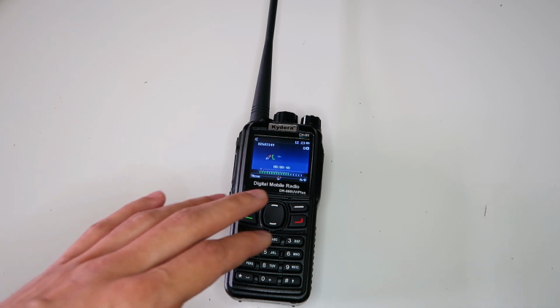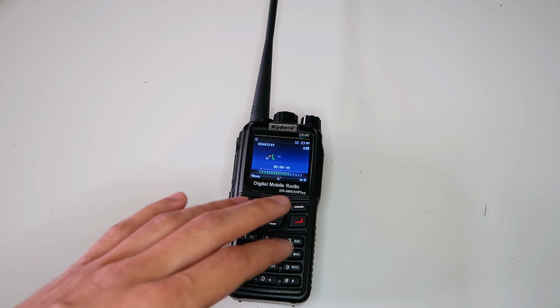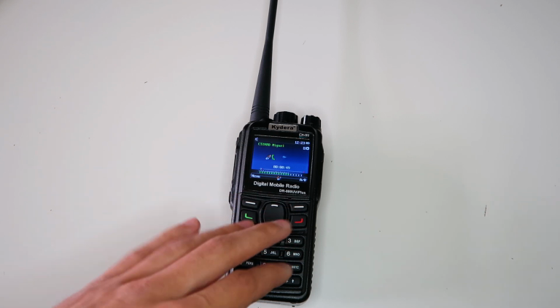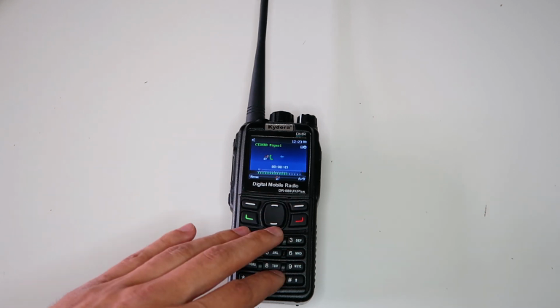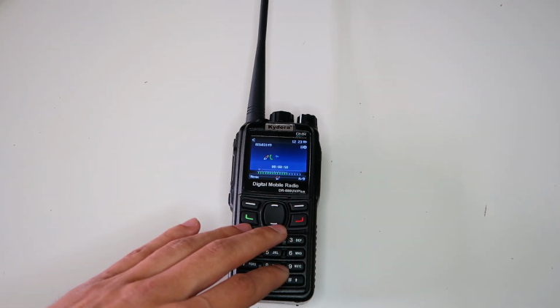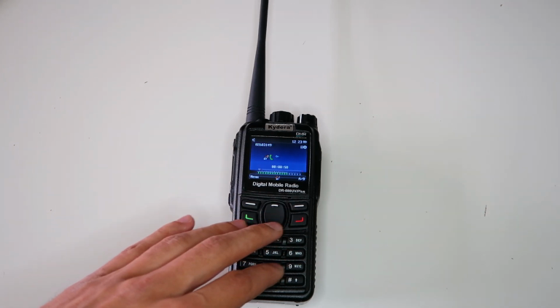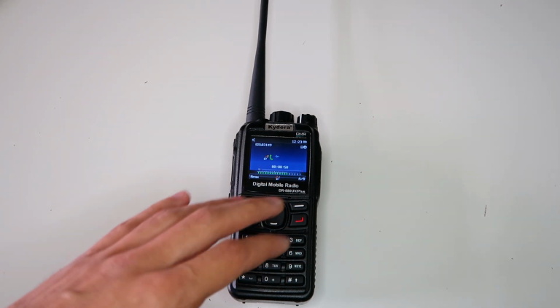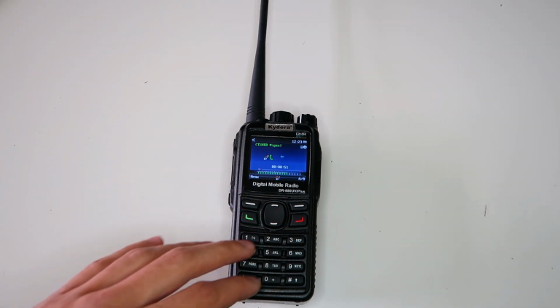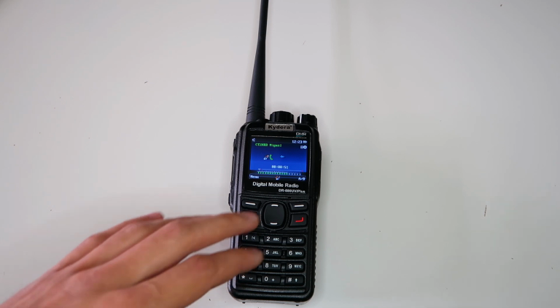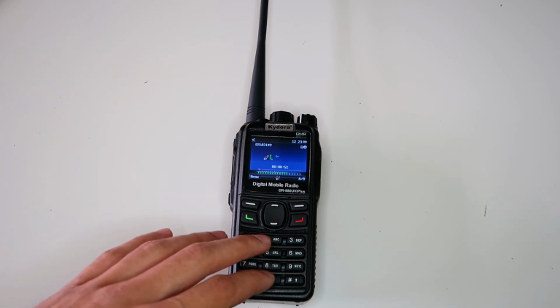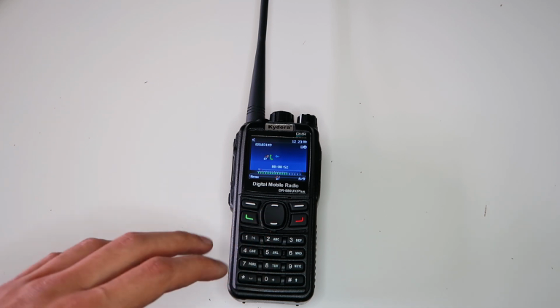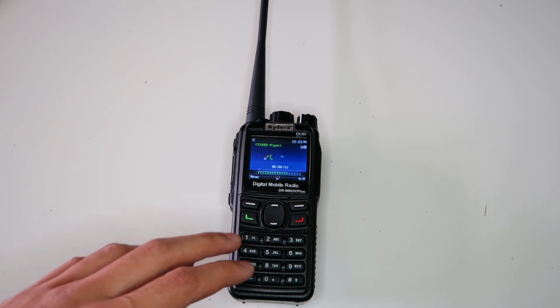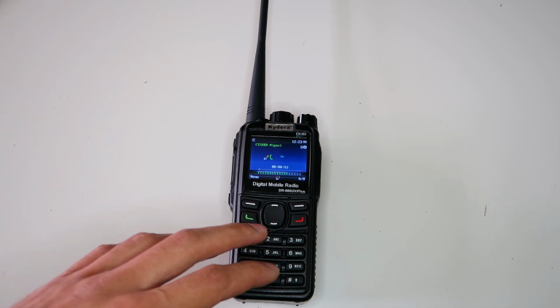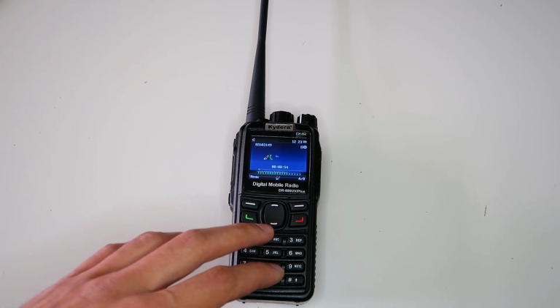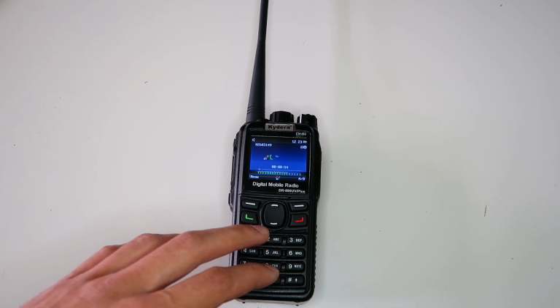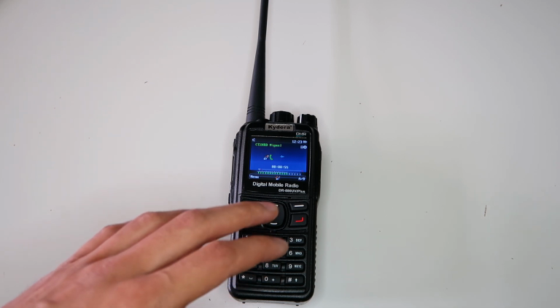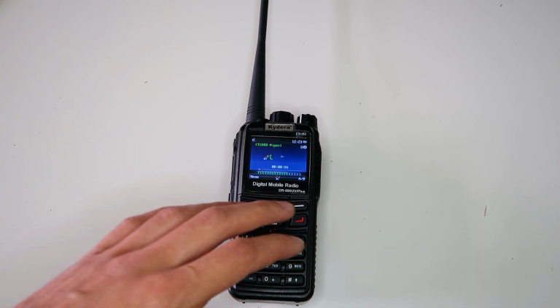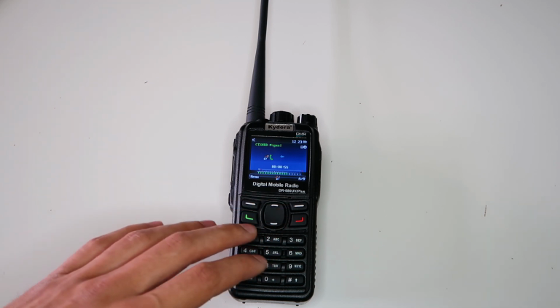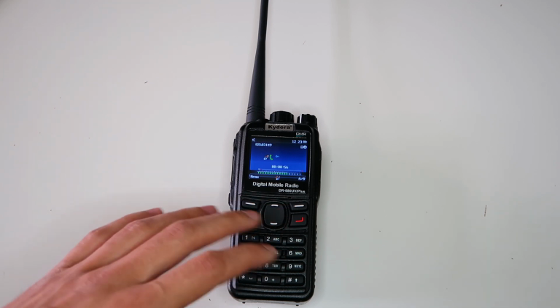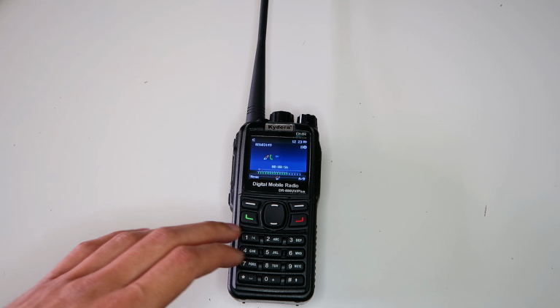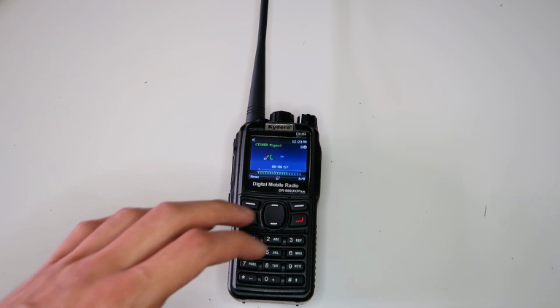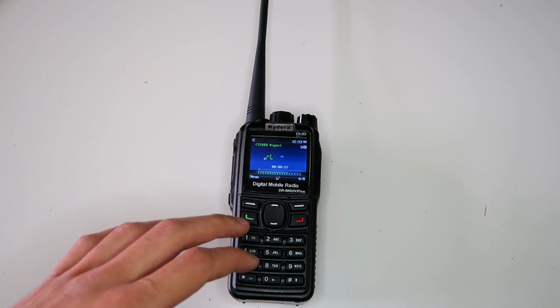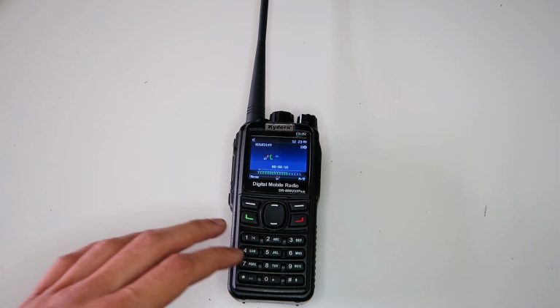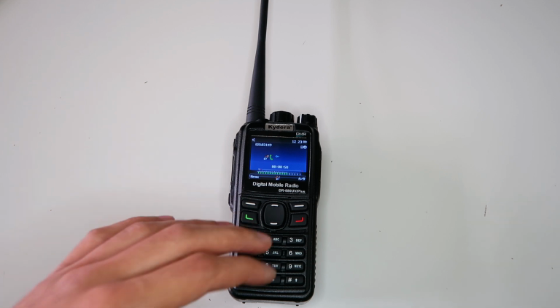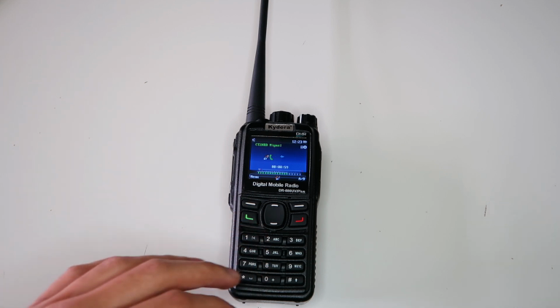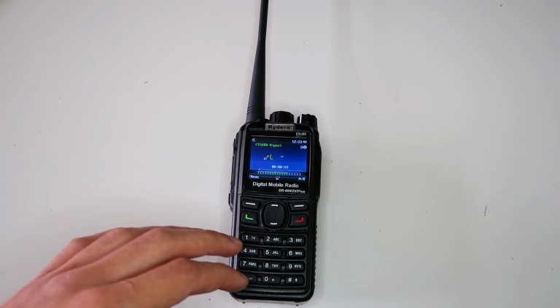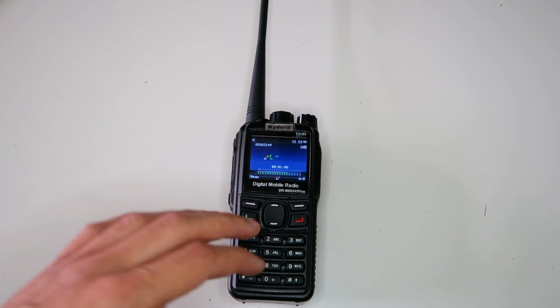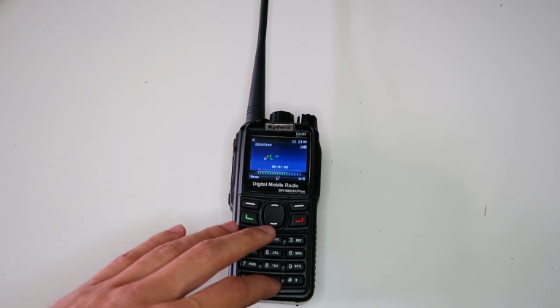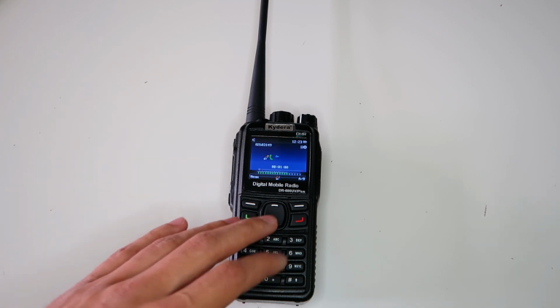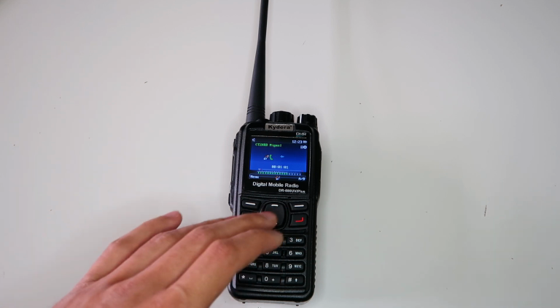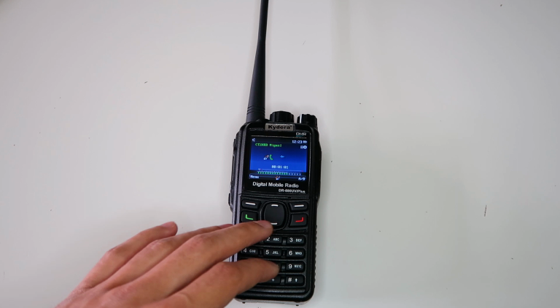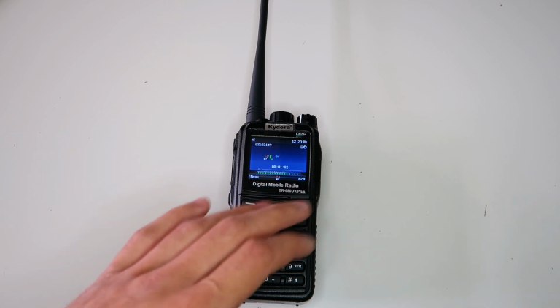I expect they'll include this fix in the next officially released firmware, but for those of you out there who are using this radio now and would rather have the fix right now, I'm going to be sharing this with you so you can try it out too.